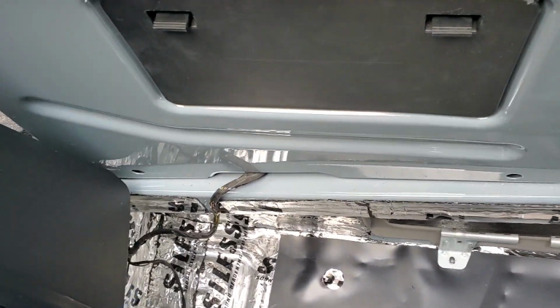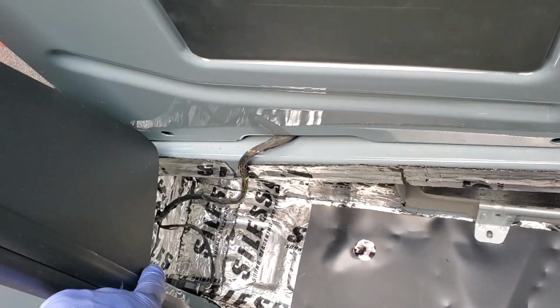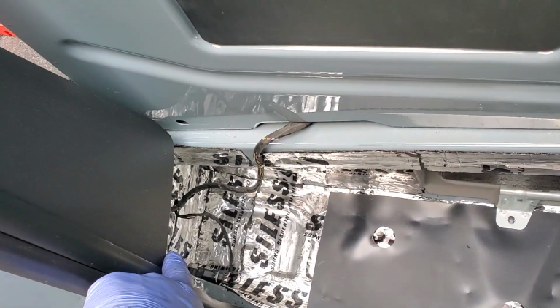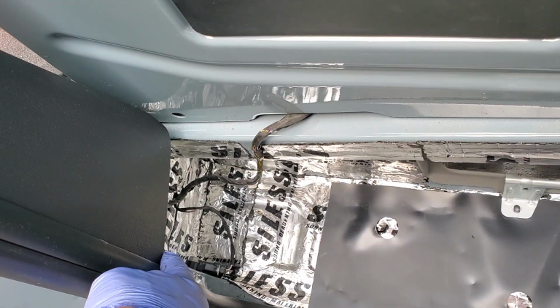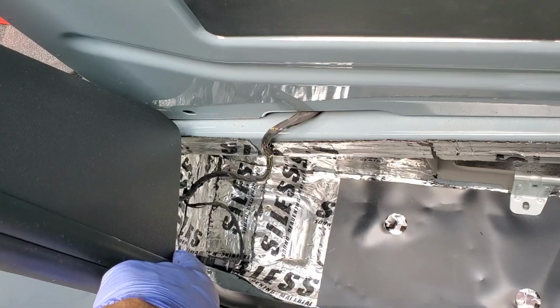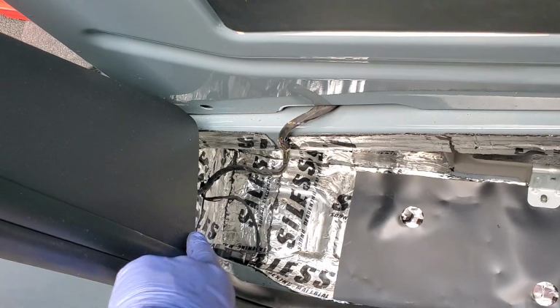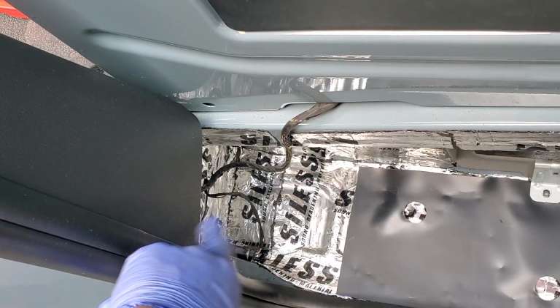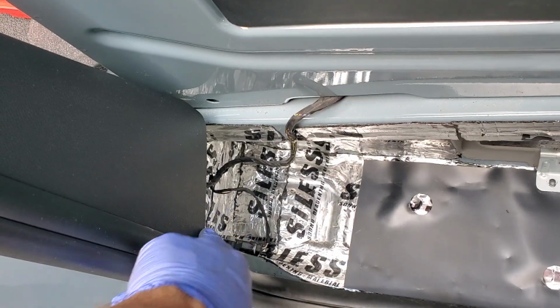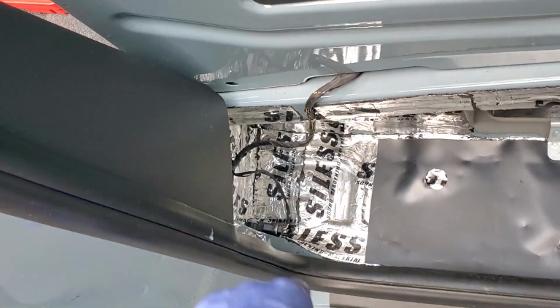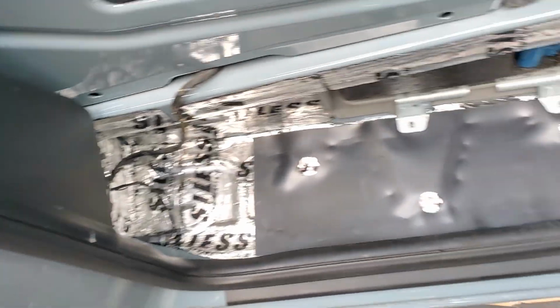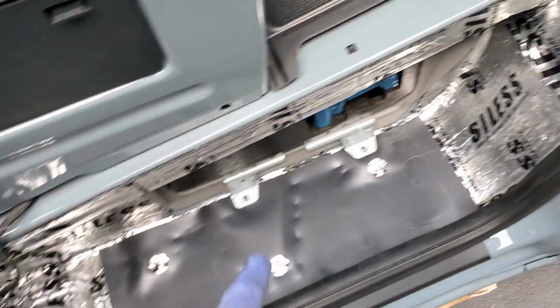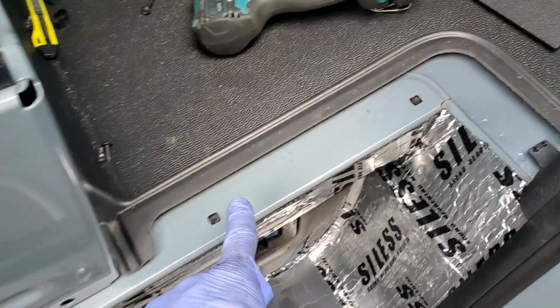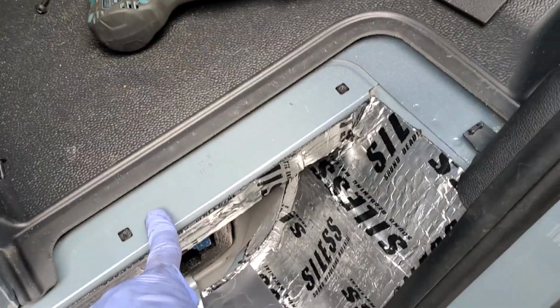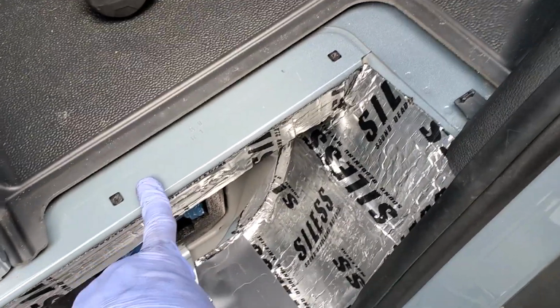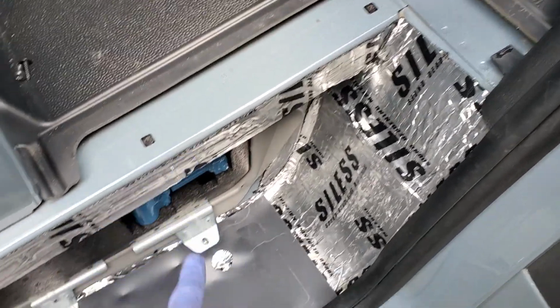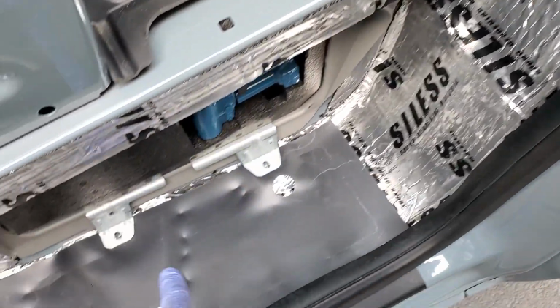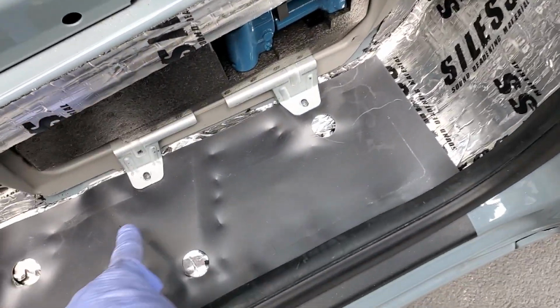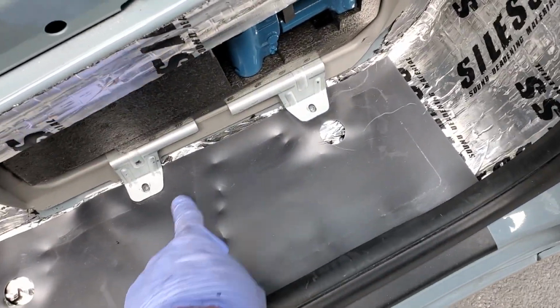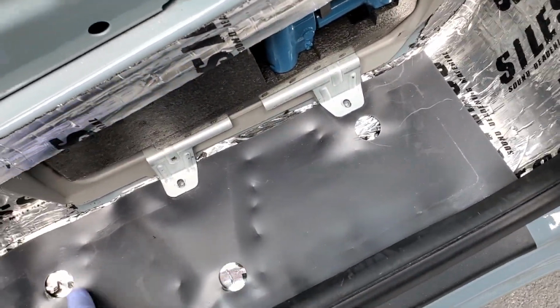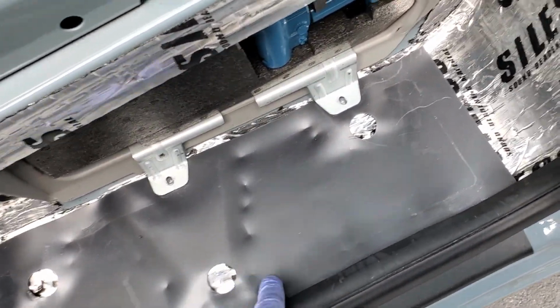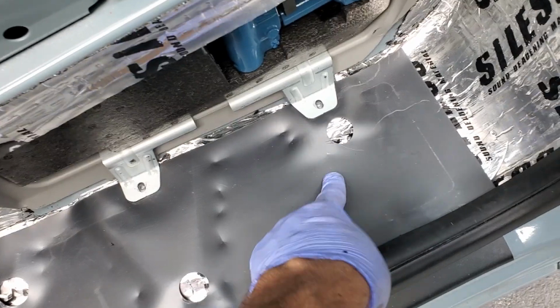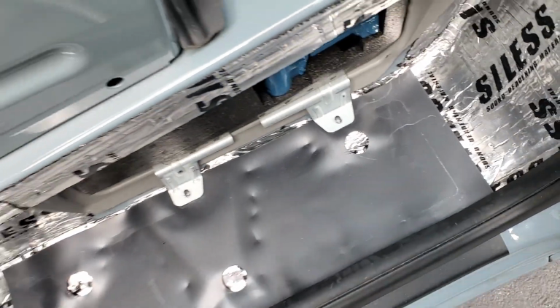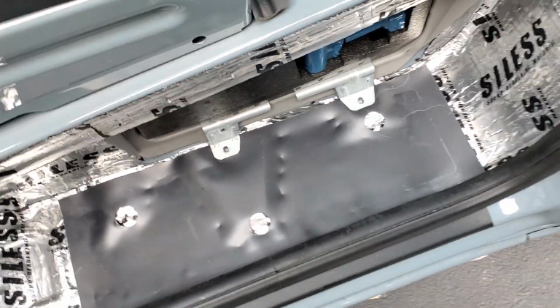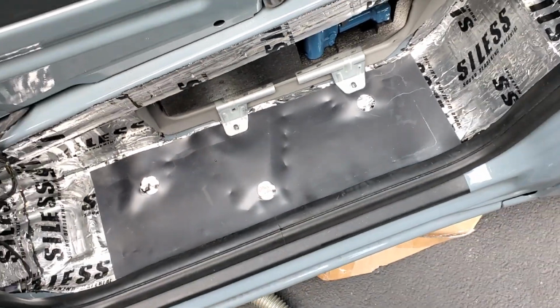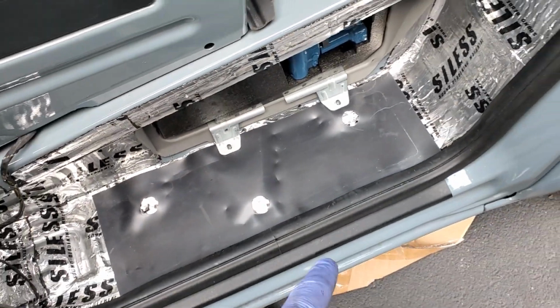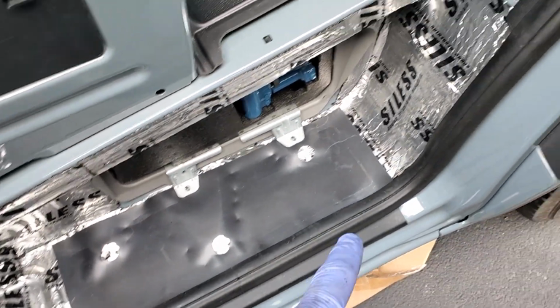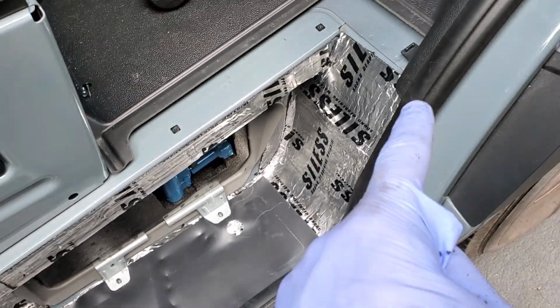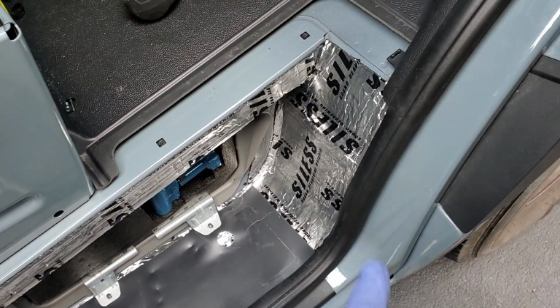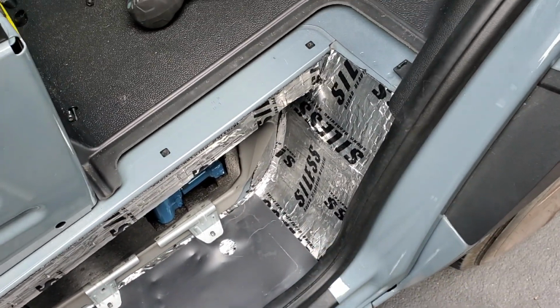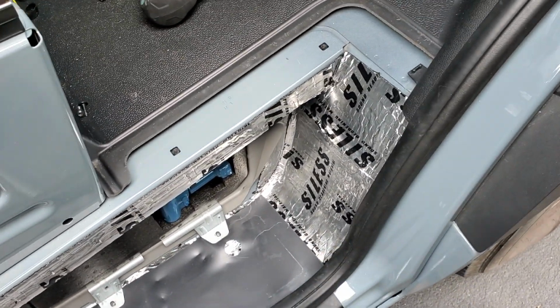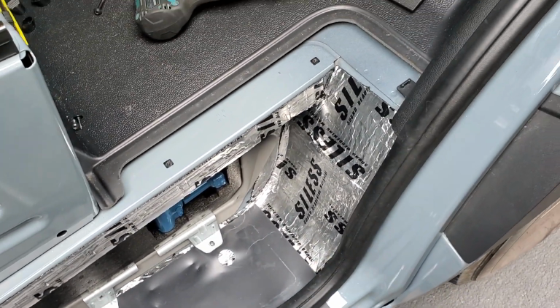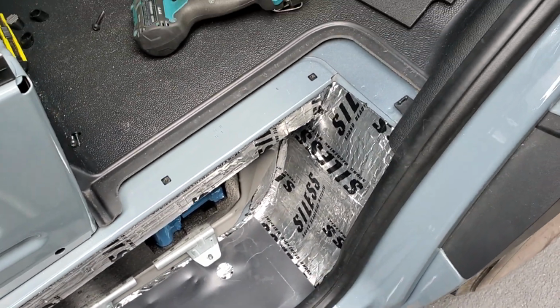It actually cantilevers out from under this without having to do anything under here. So it's just this trim piece and three invisible screws, which I showed you how to get out, and that's it — you can get it up.